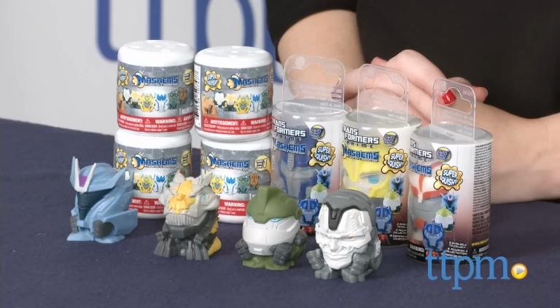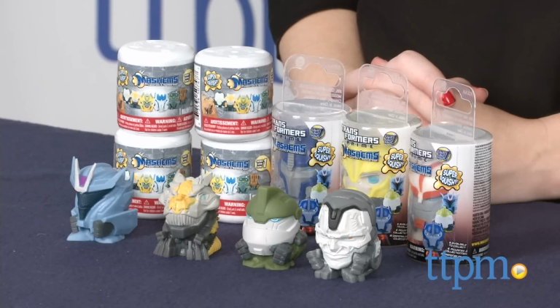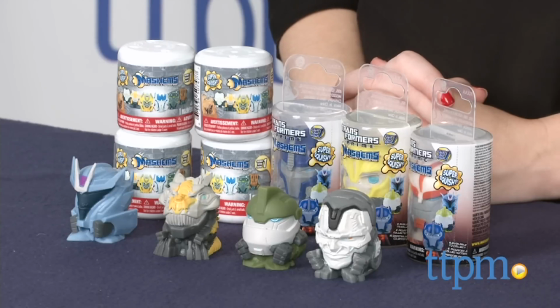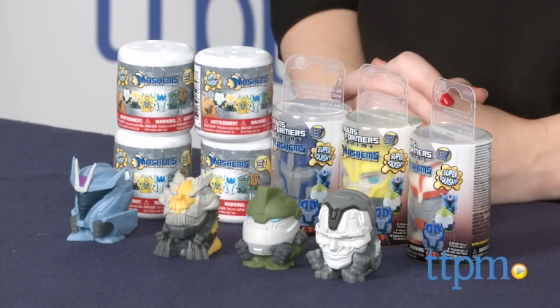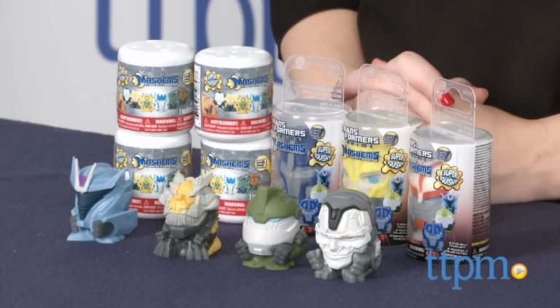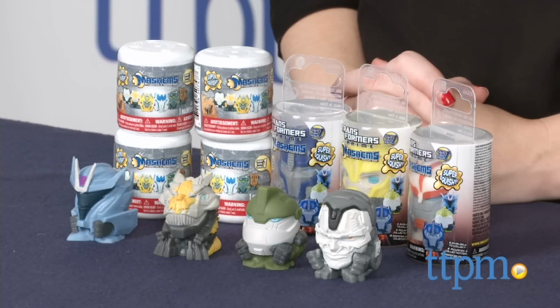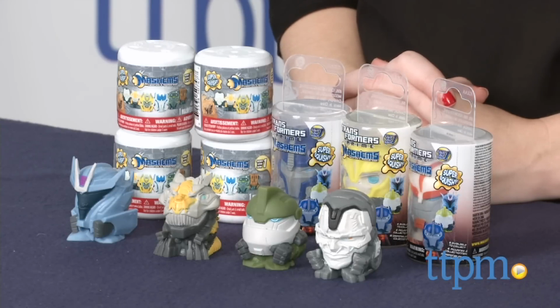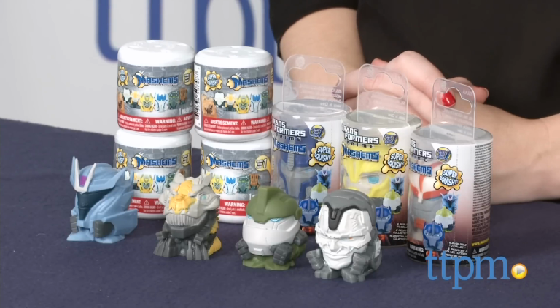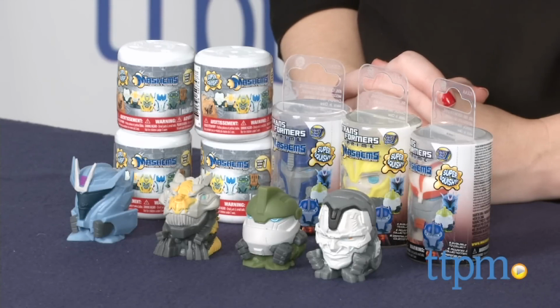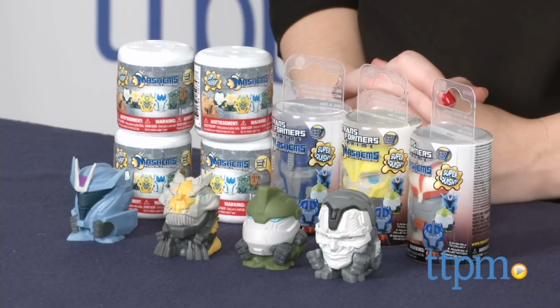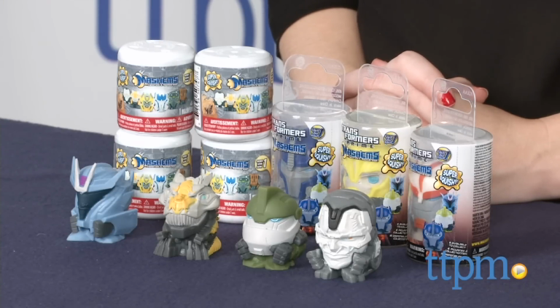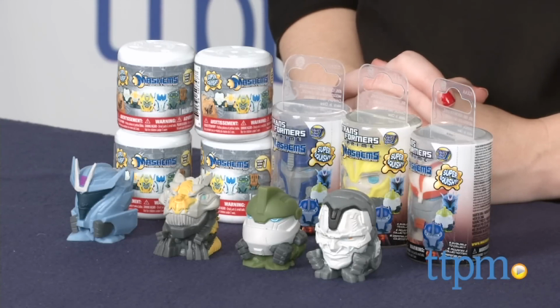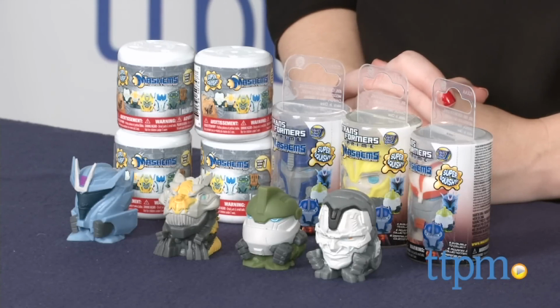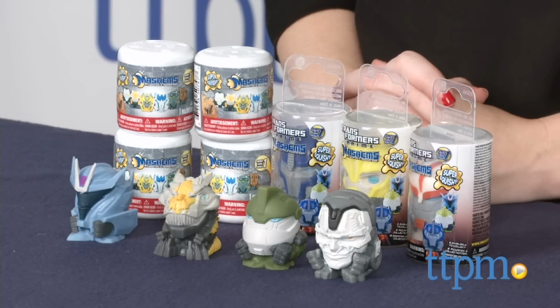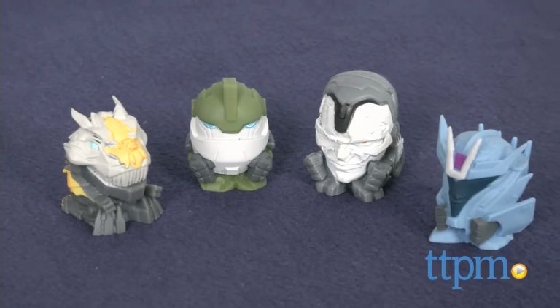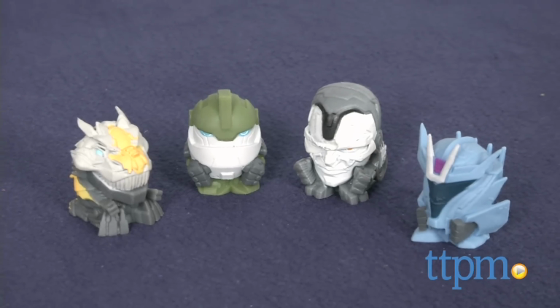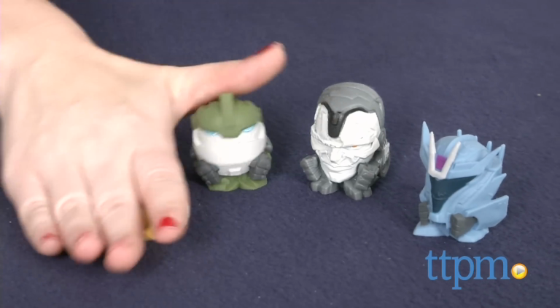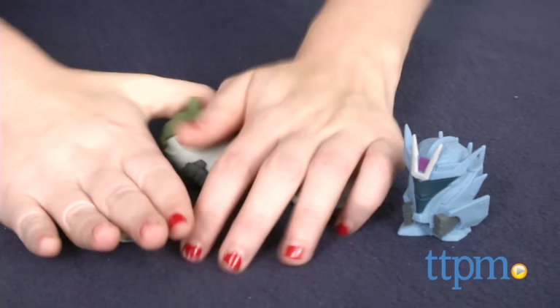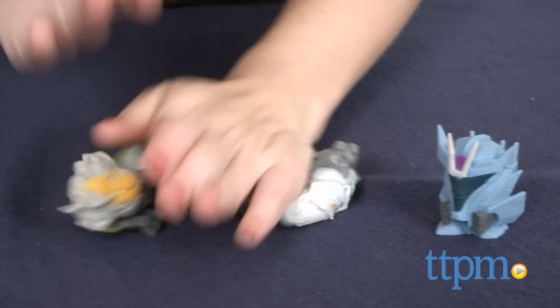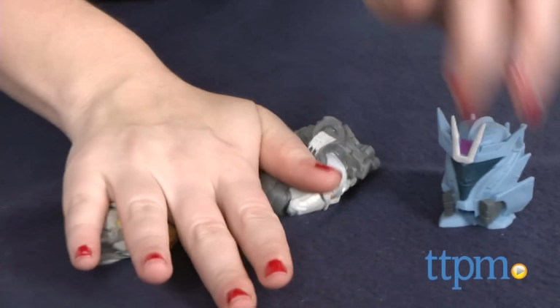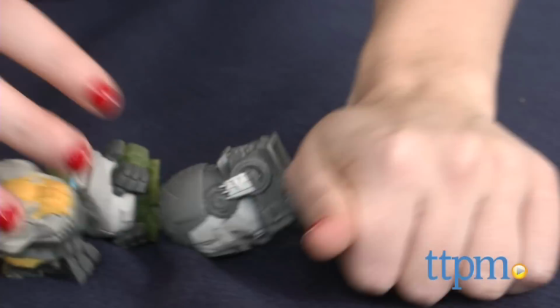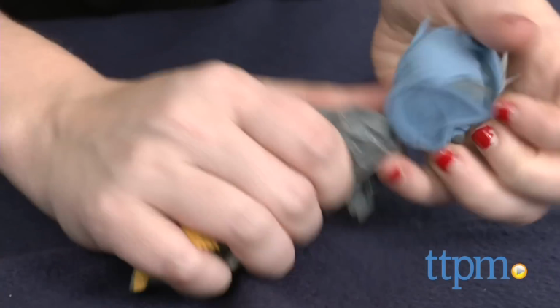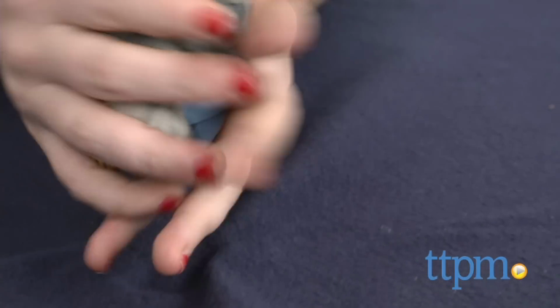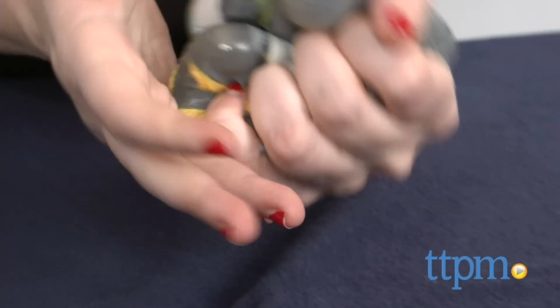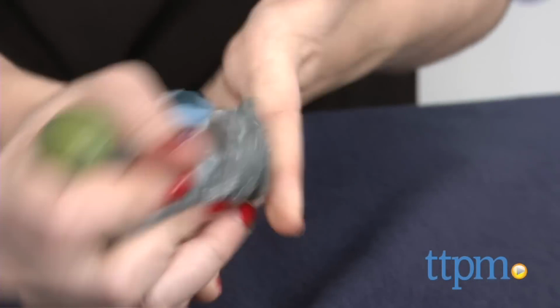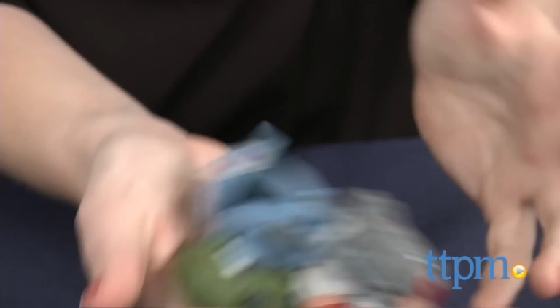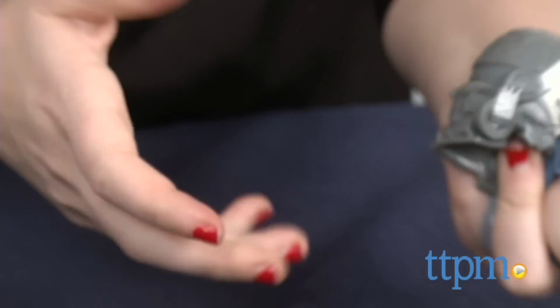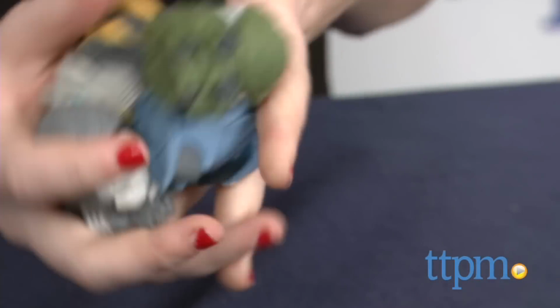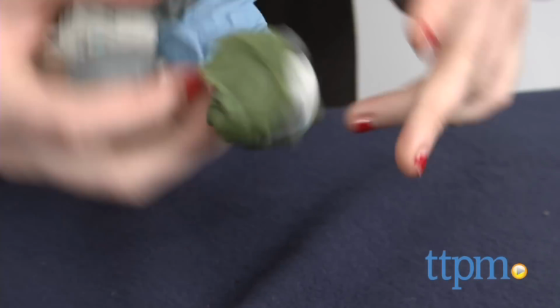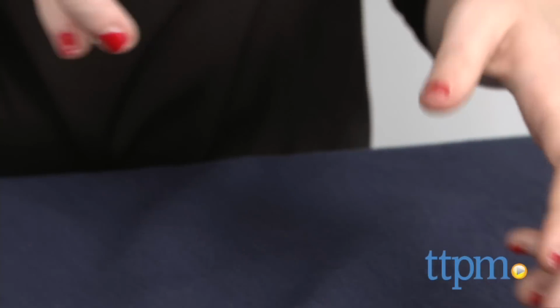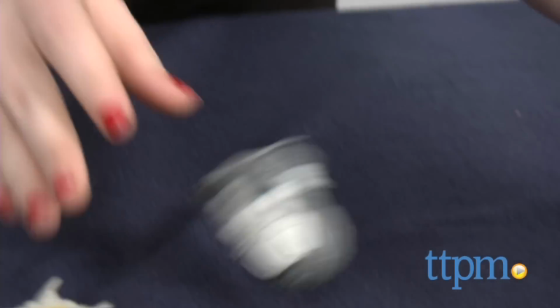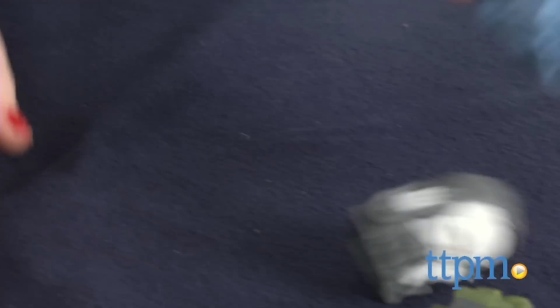Mash'ems are squishy, liquid-filled collectible toys, and these, in particular, feature Transformer and Transformers Prime themes. These are simple toys, but sometimes simple is just plain fun.